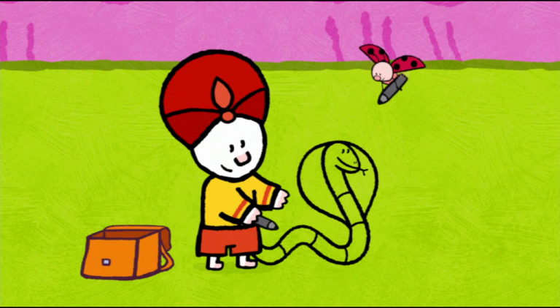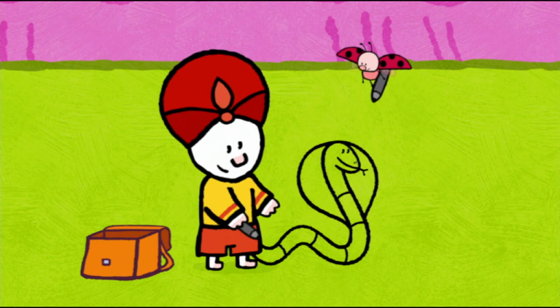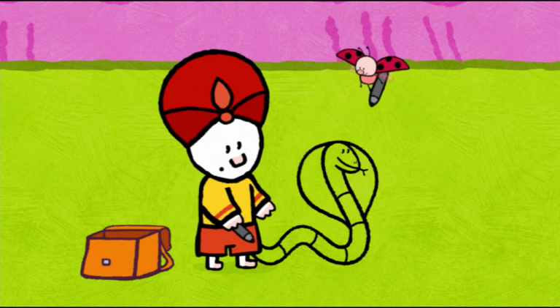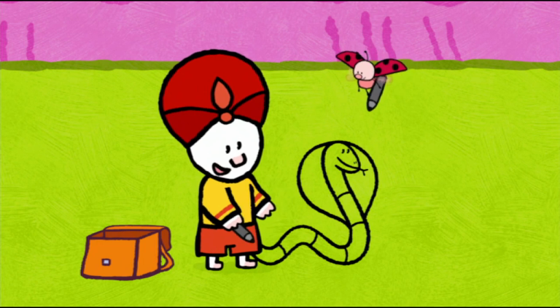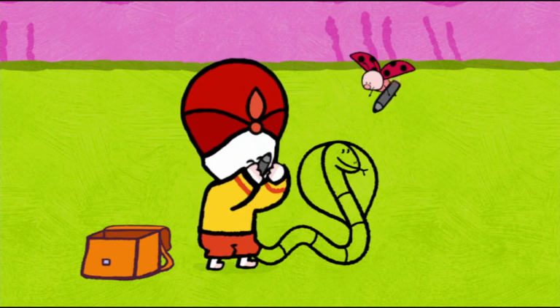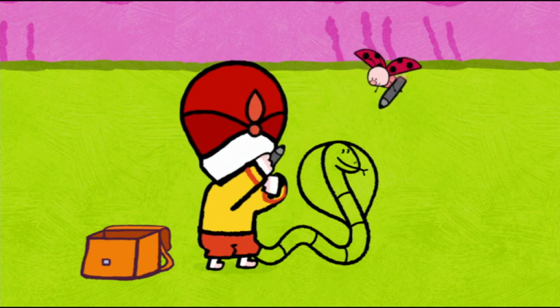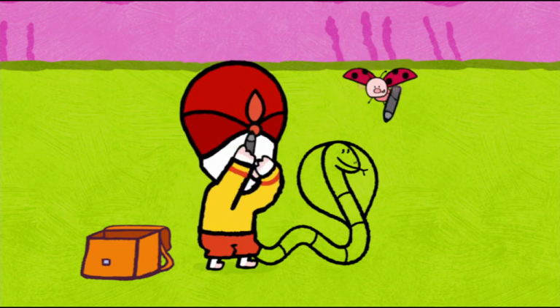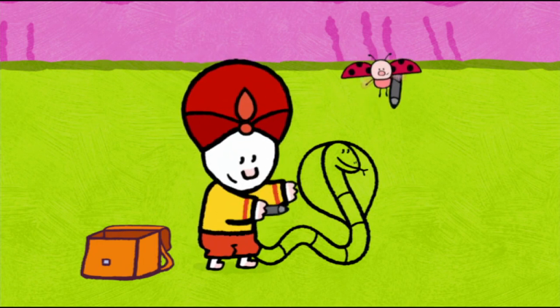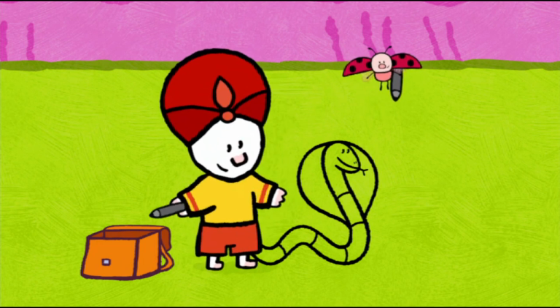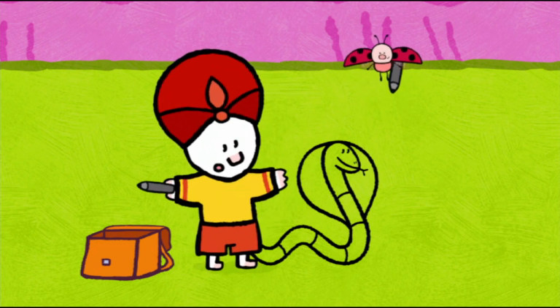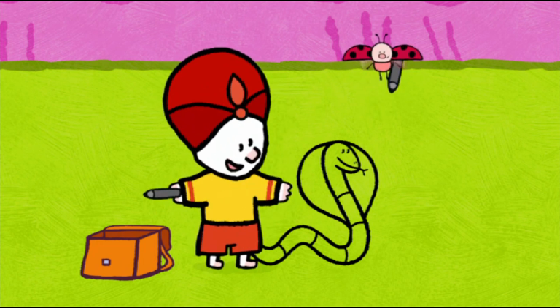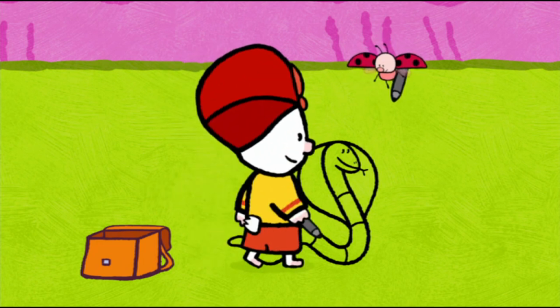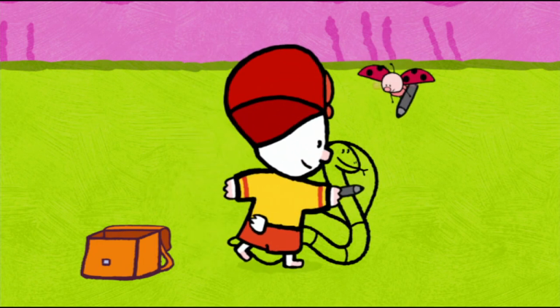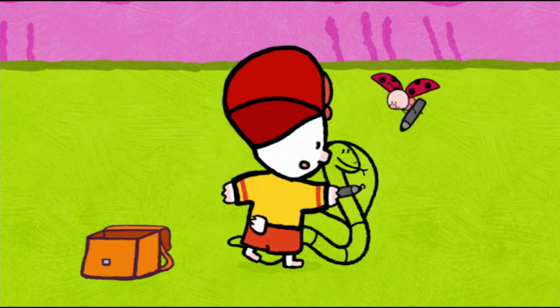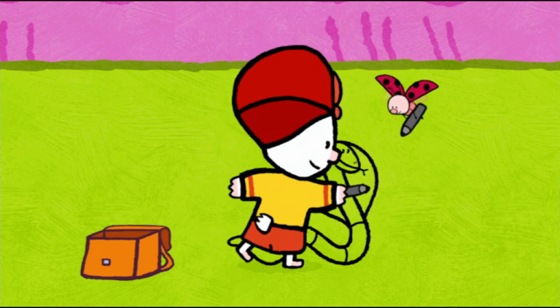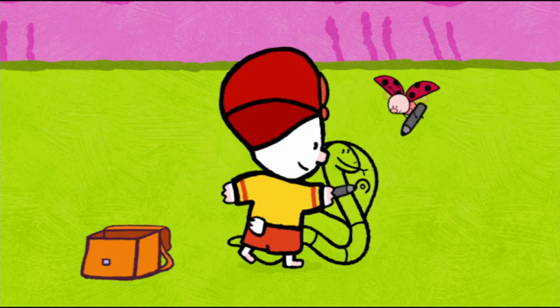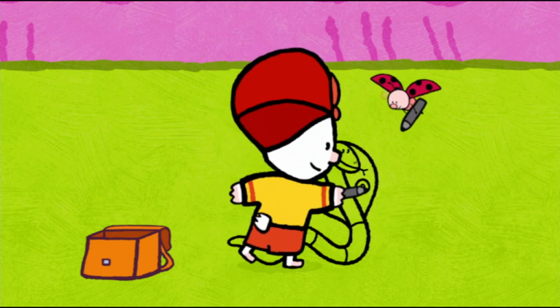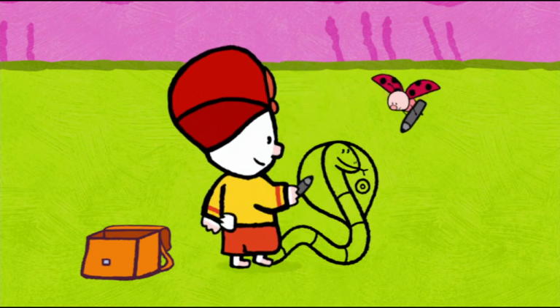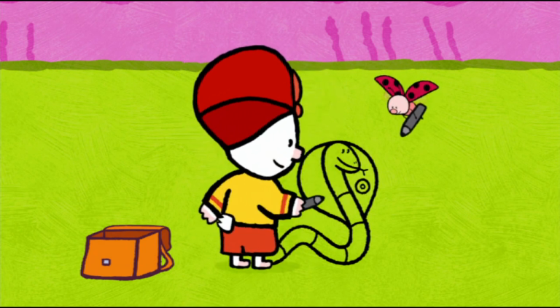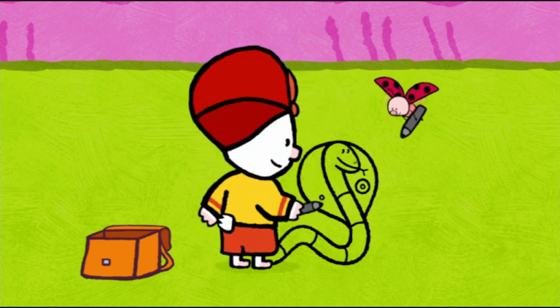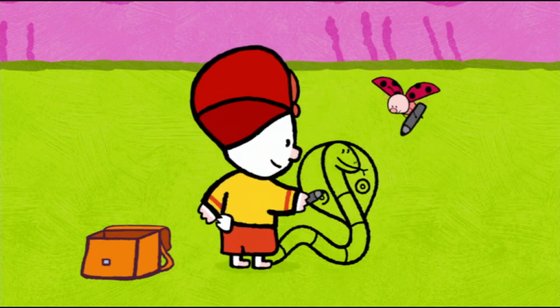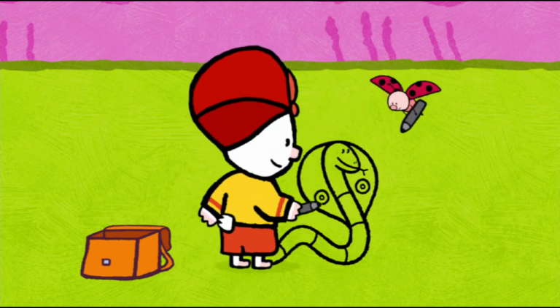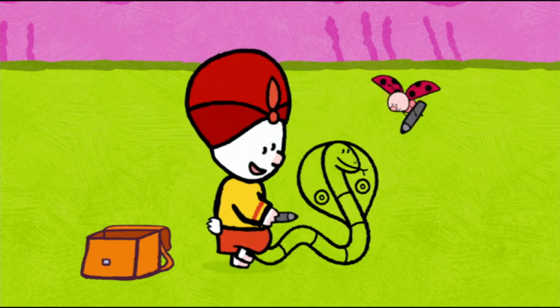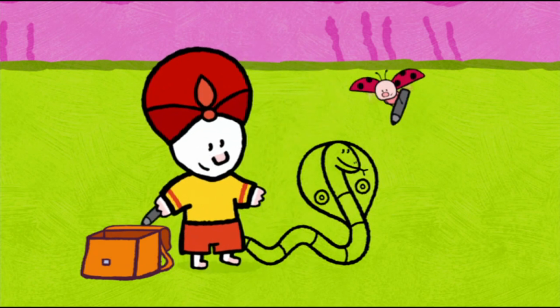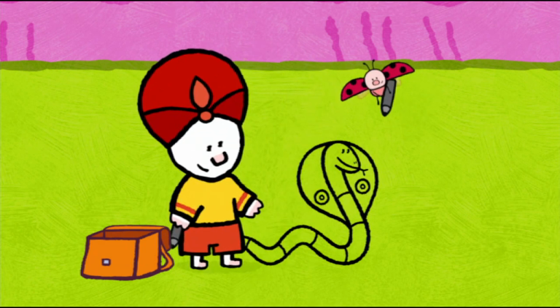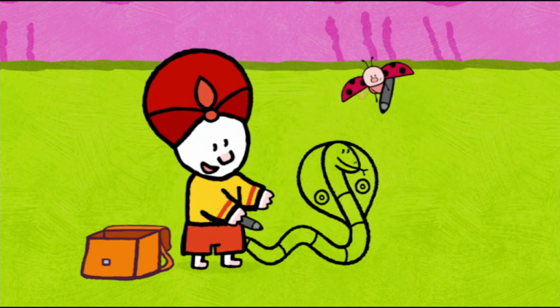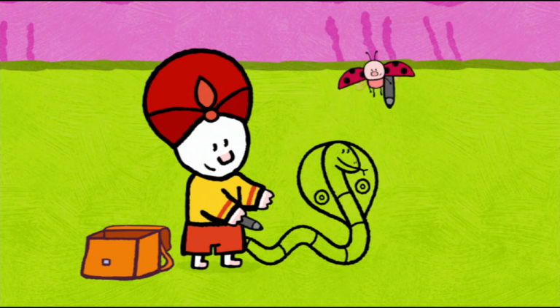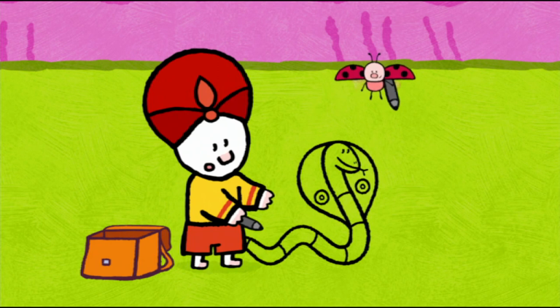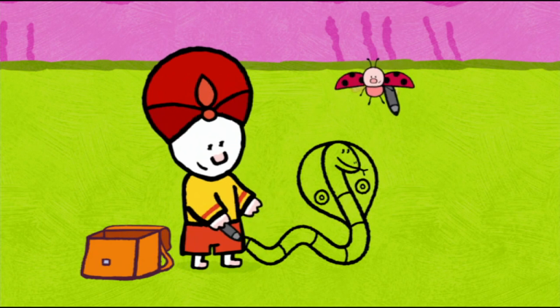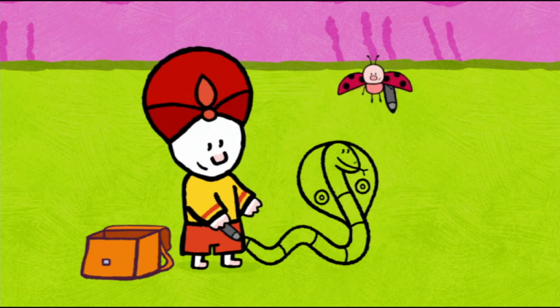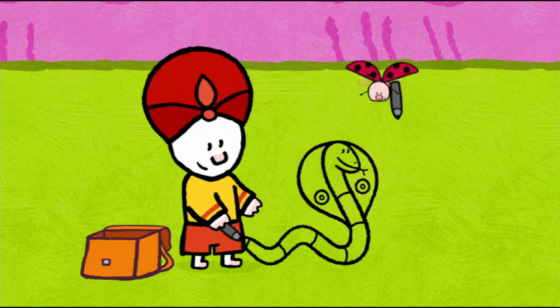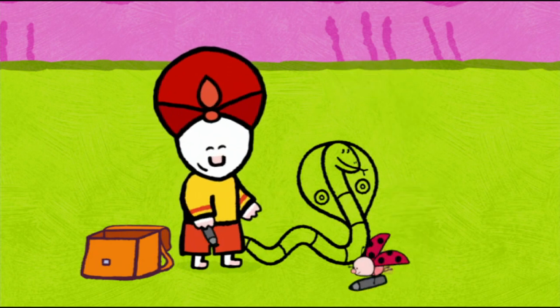Now all she's missing is... Spectacles! Well done, my friends. Two circles, one inside the other on each side of her head. And now, friends, all we have left to do is colour her in!